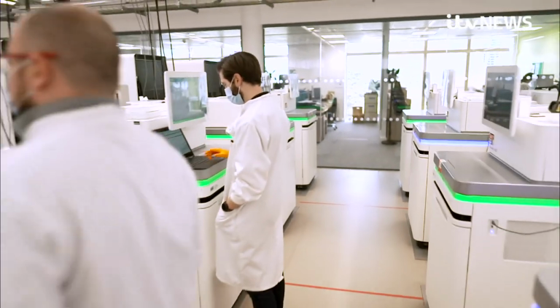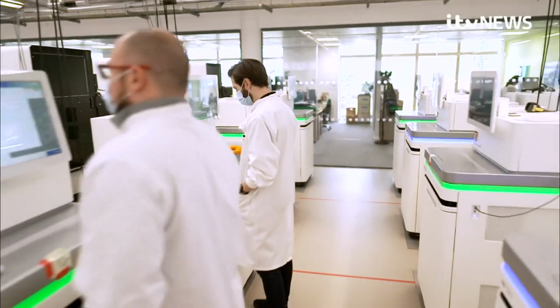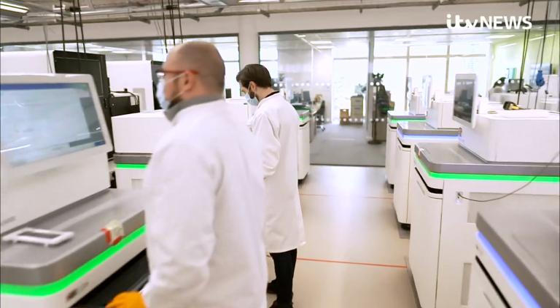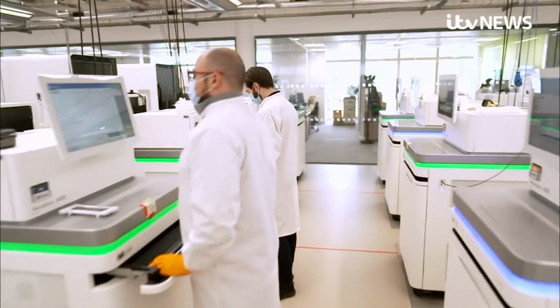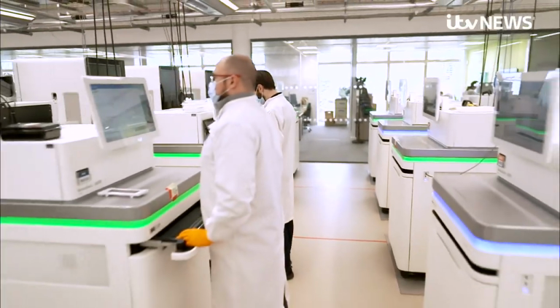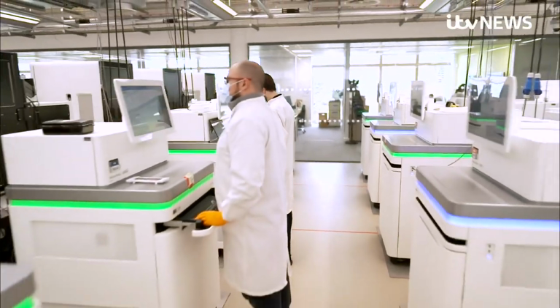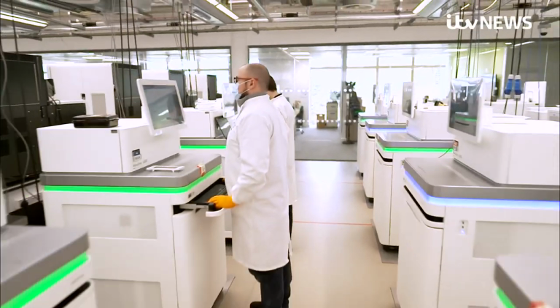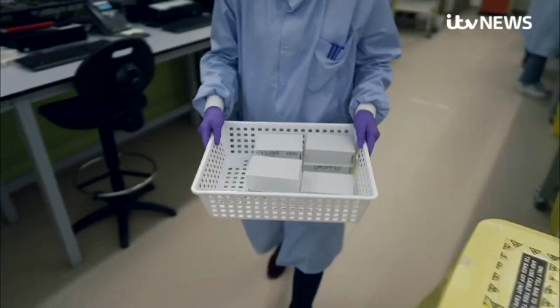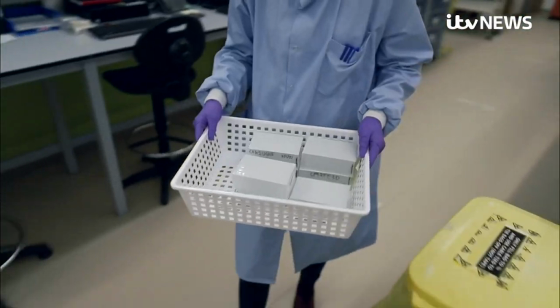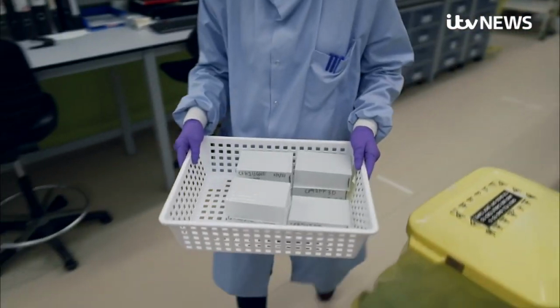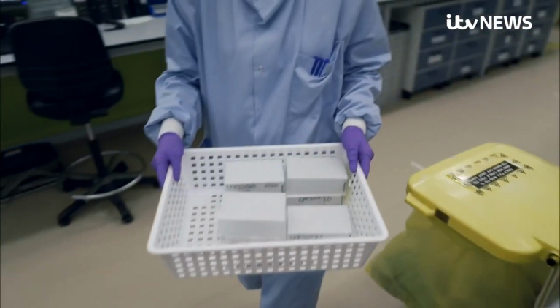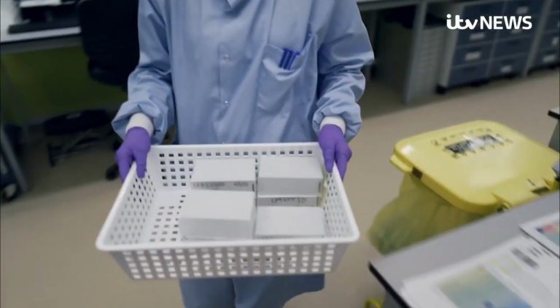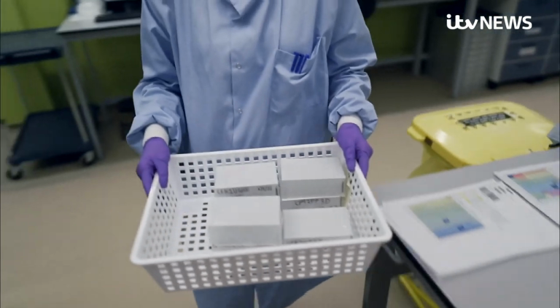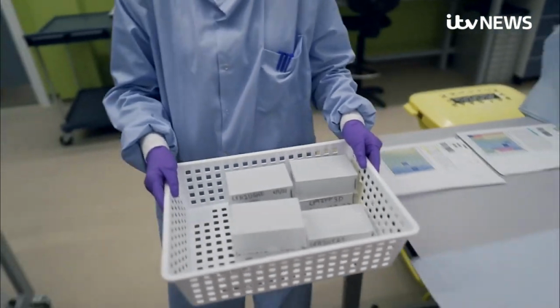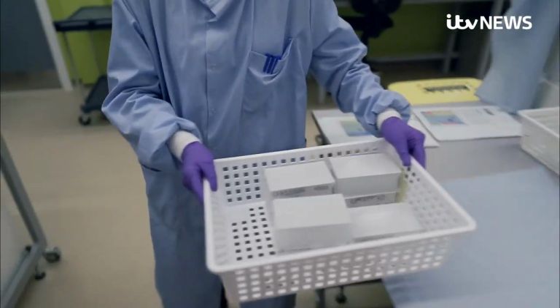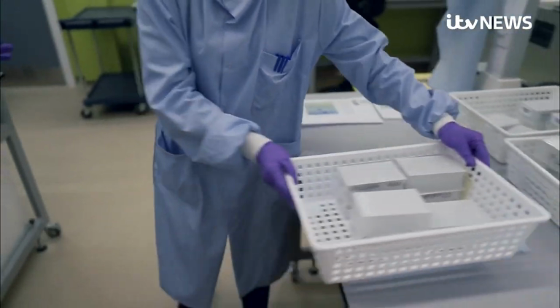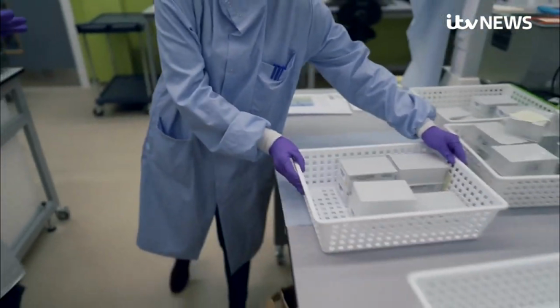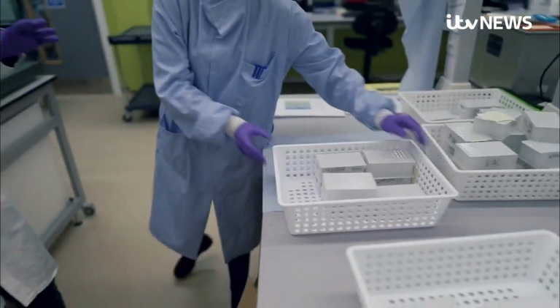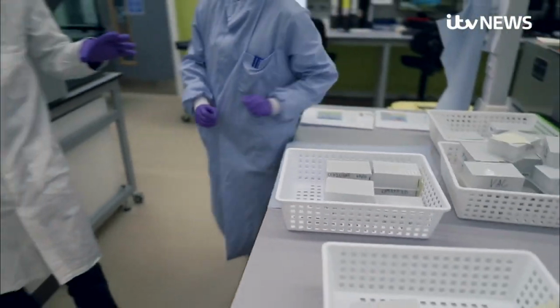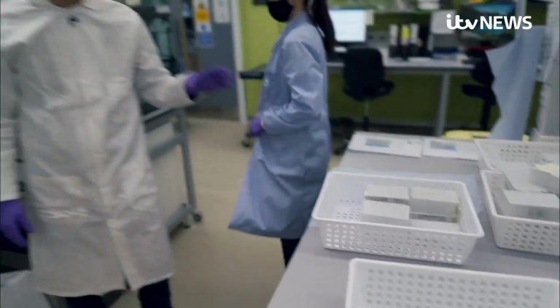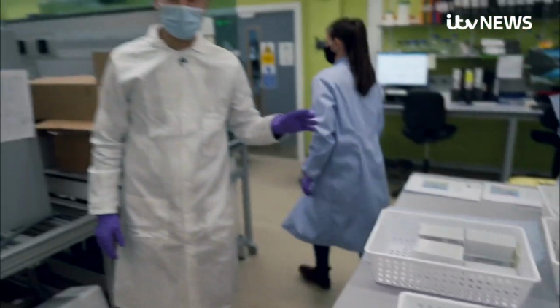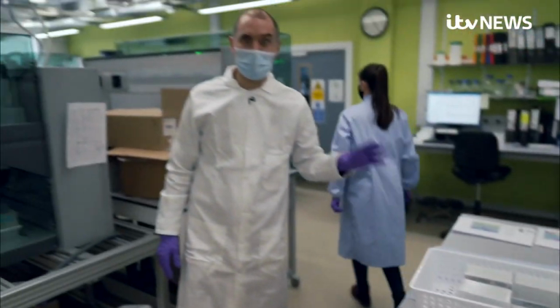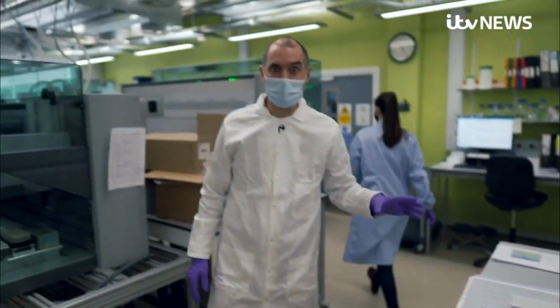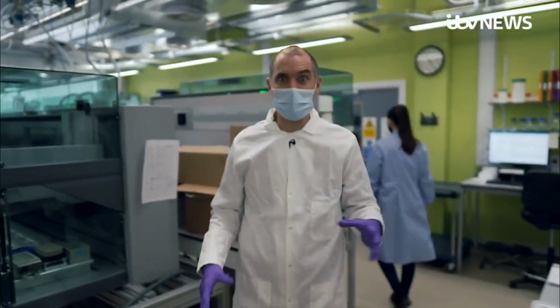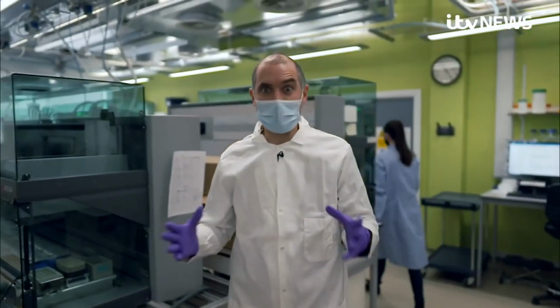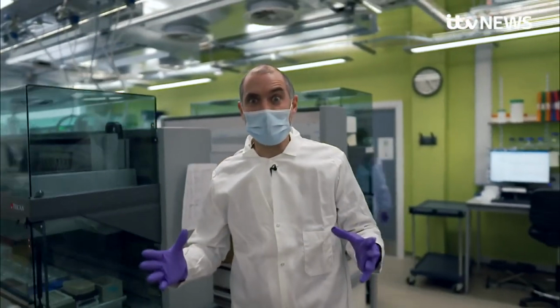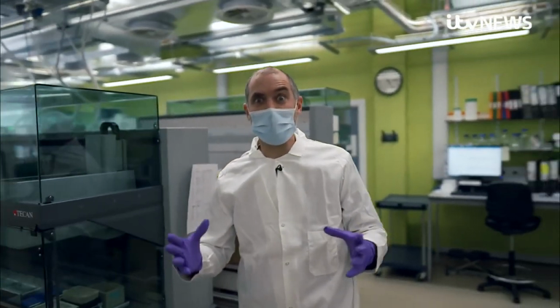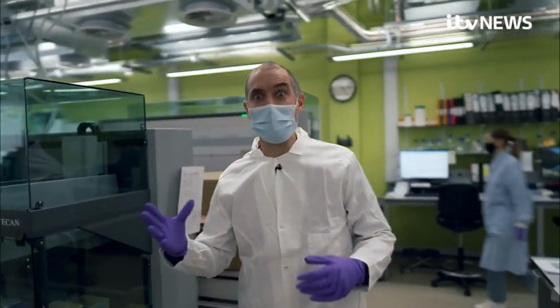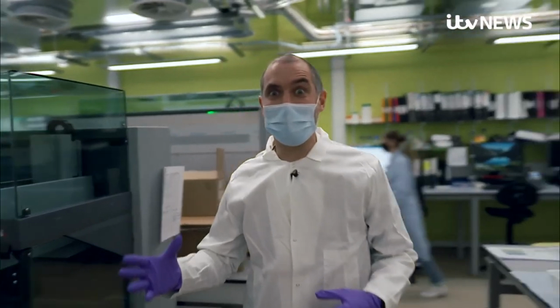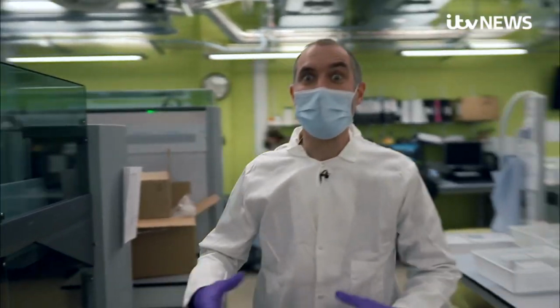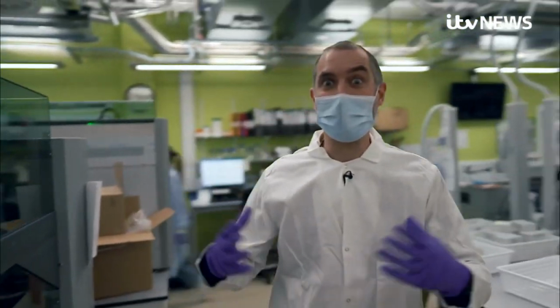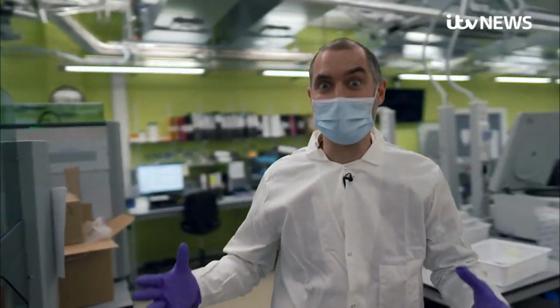Here, they're doing science on an industrial scale. The samples are then rushed to this laboratory, which is effectively looking for needles in a haystack.